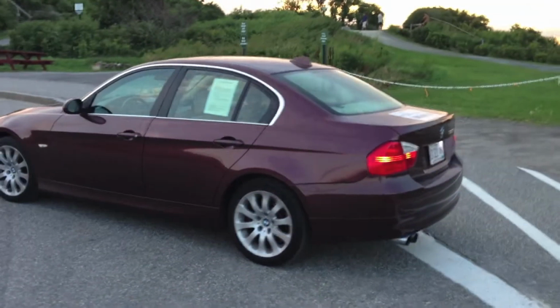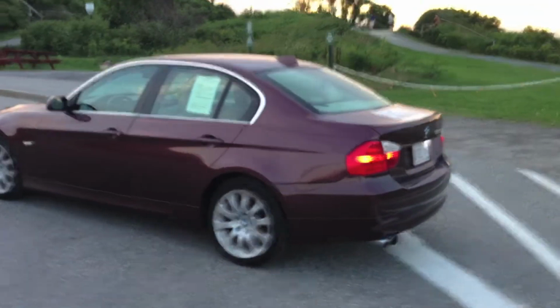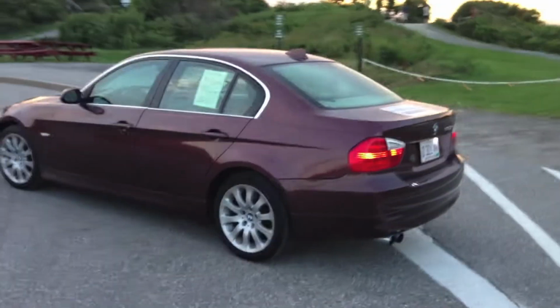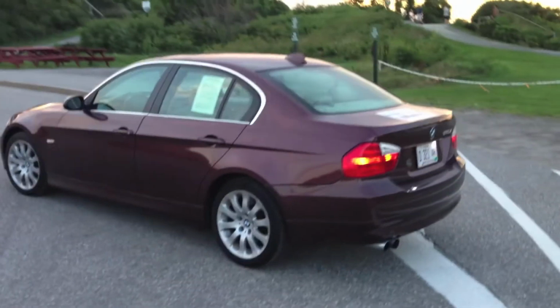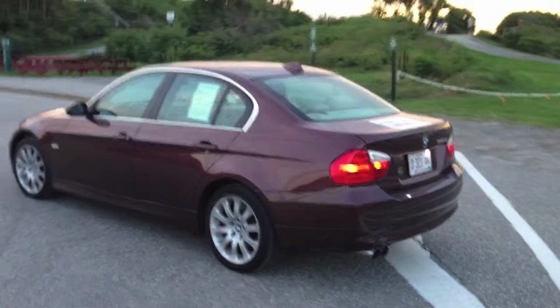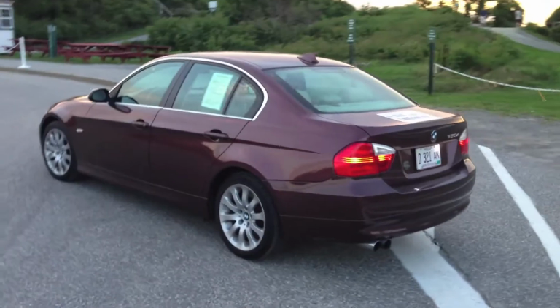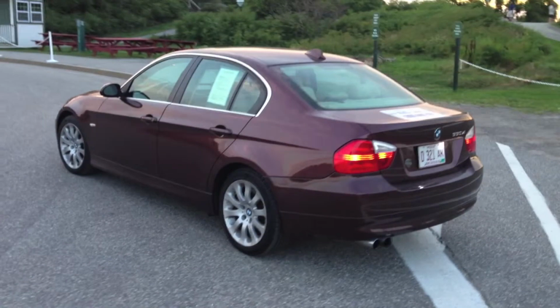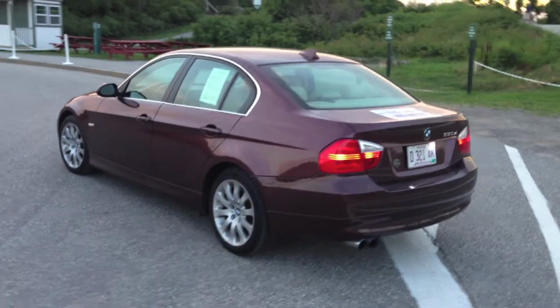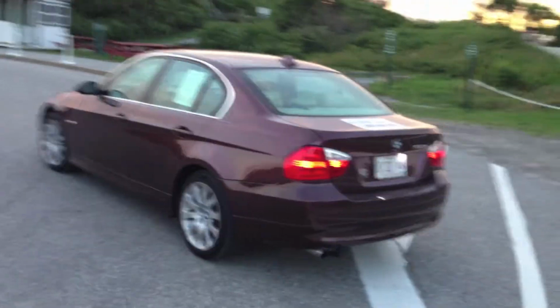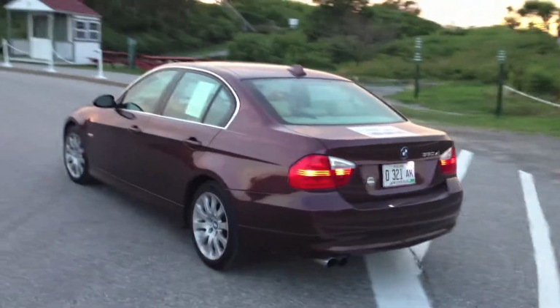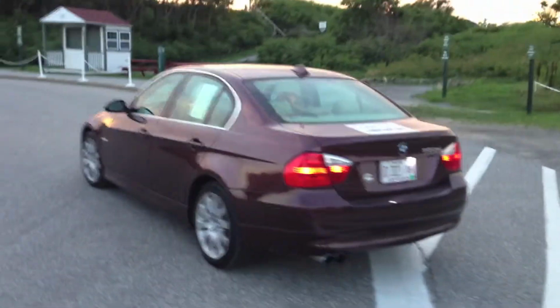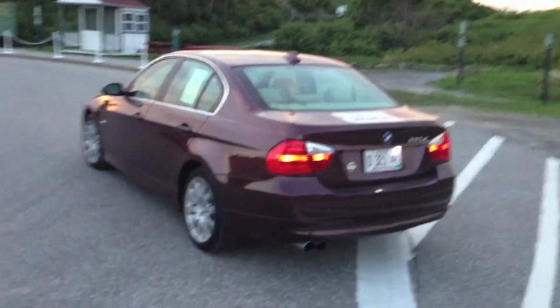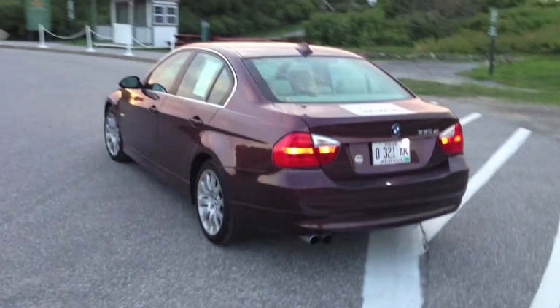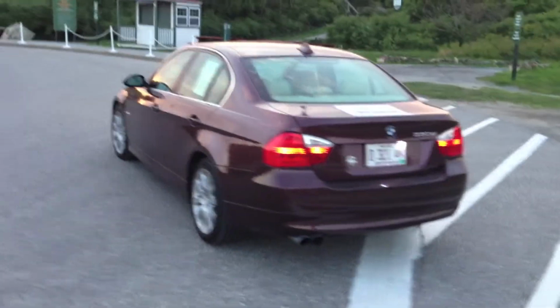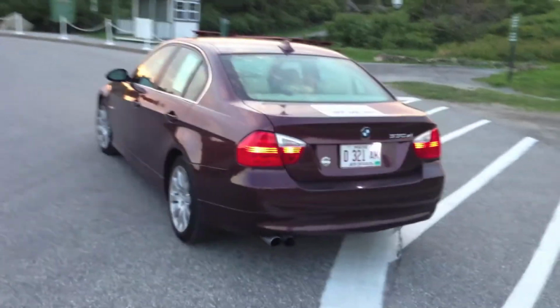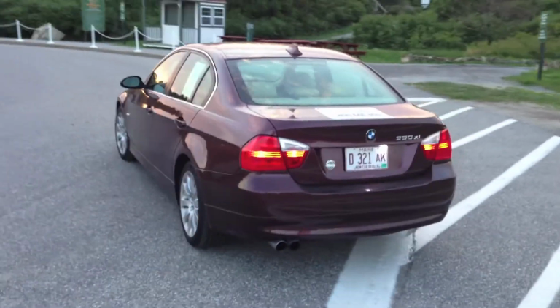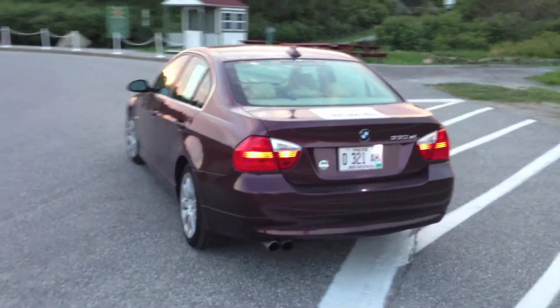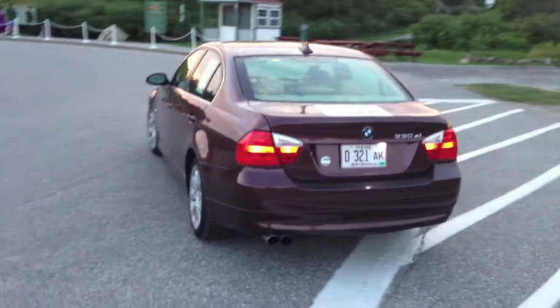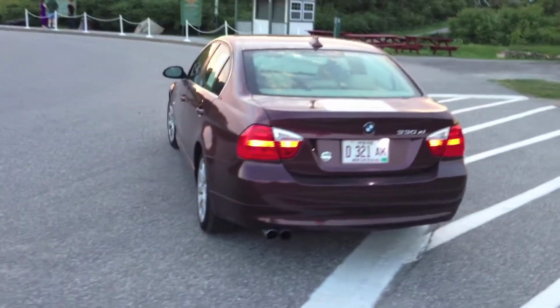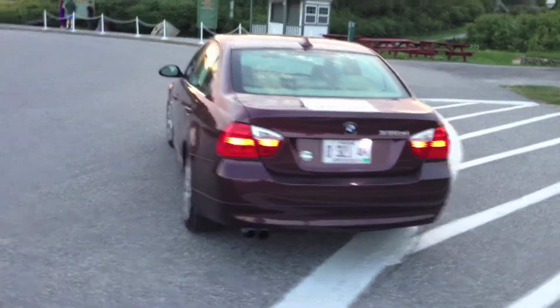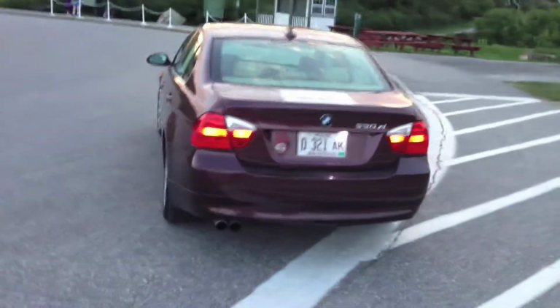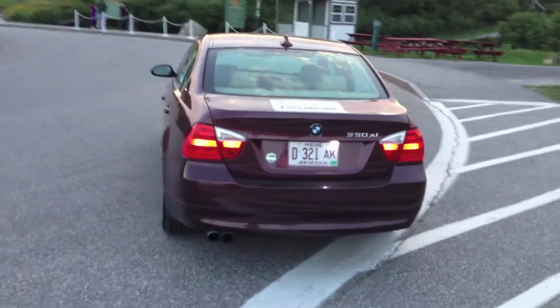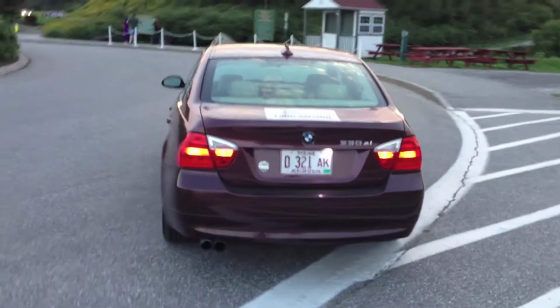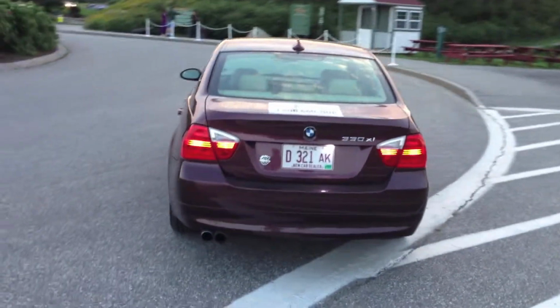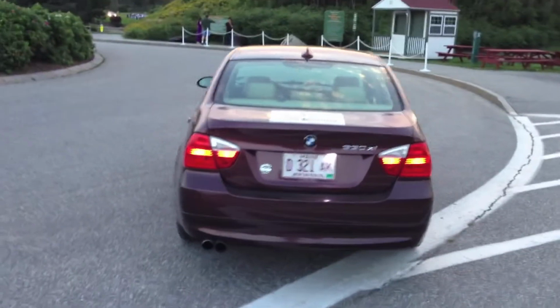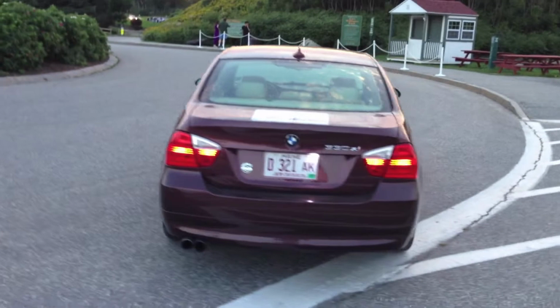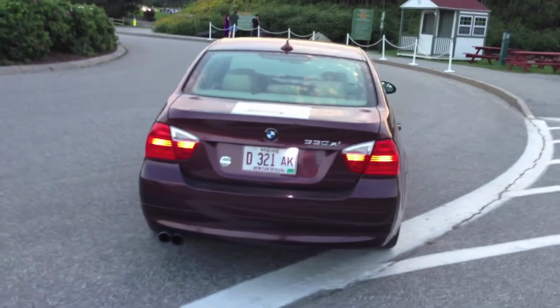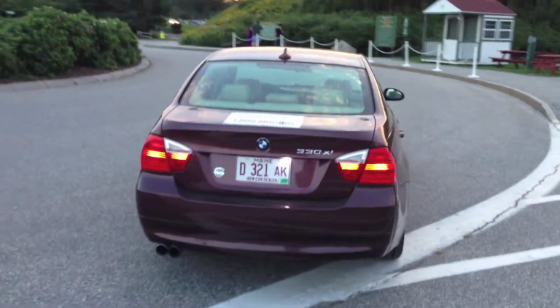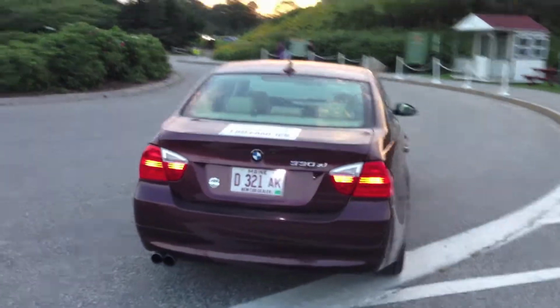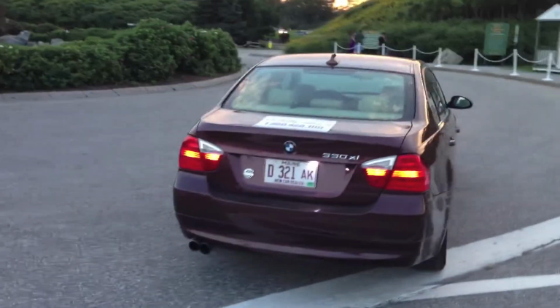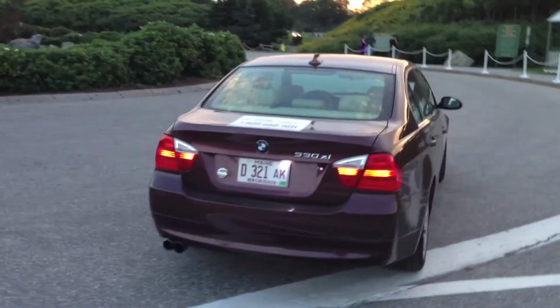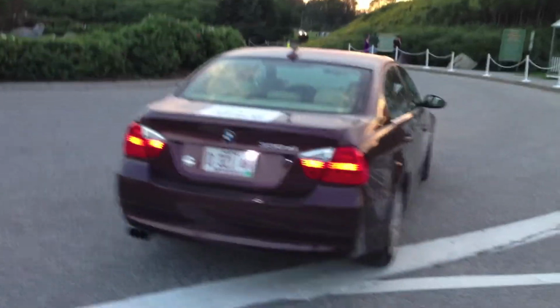This thing rides real smooth, real nice. It's got that very heavy BMW body feel, so you know it's very secure, it's very safe, built very well.